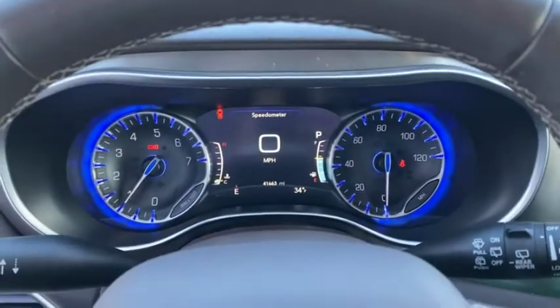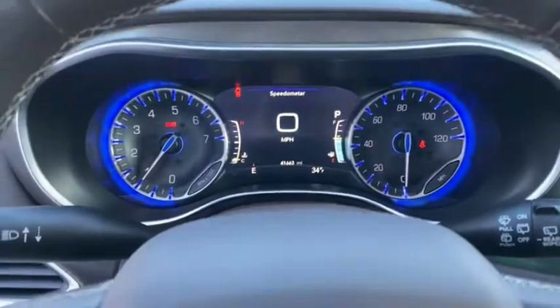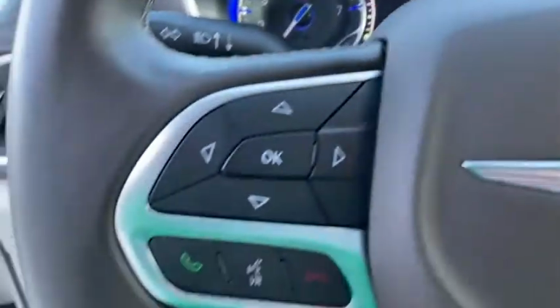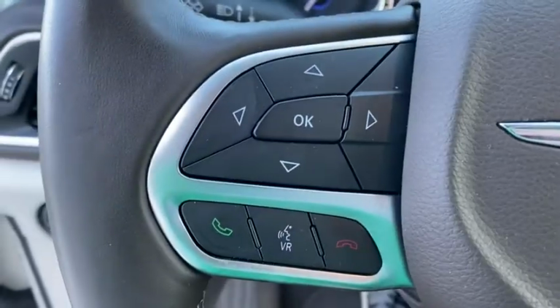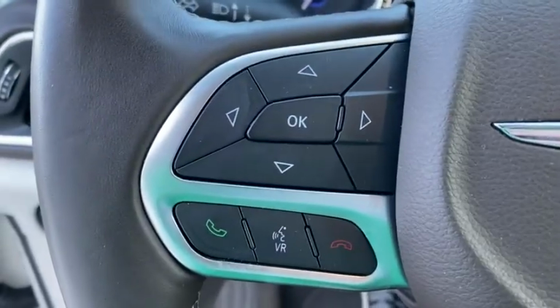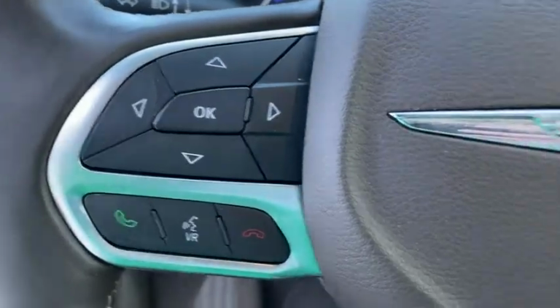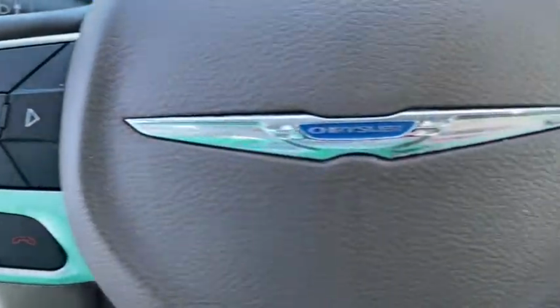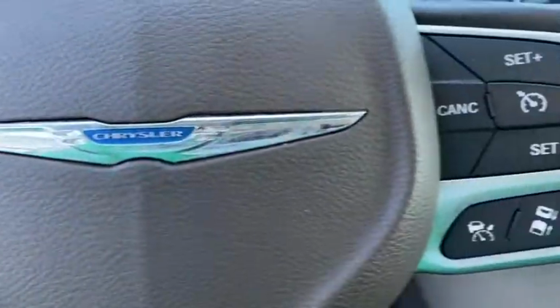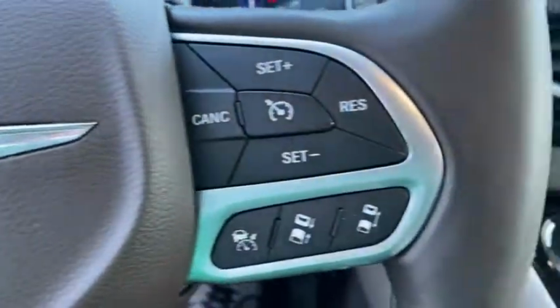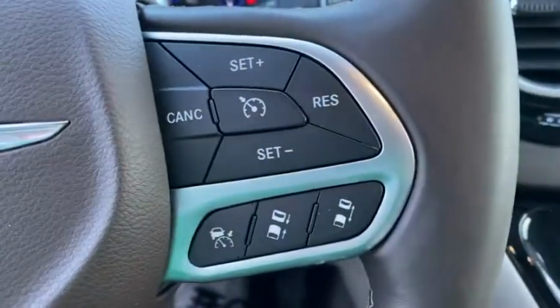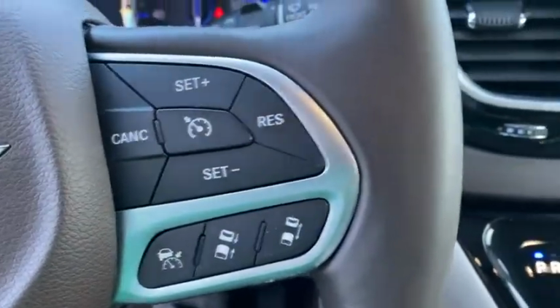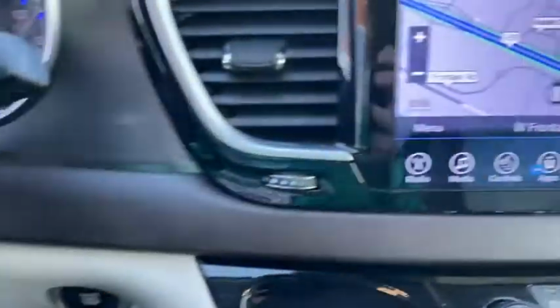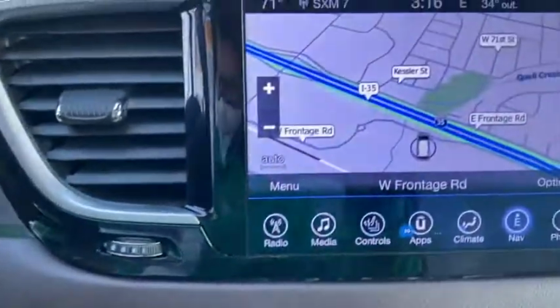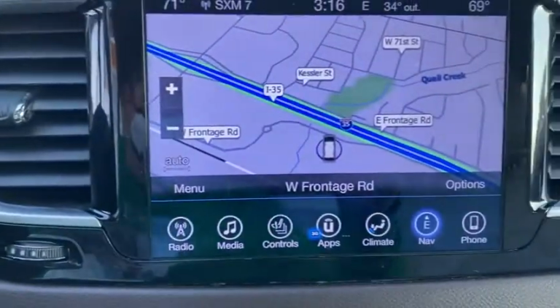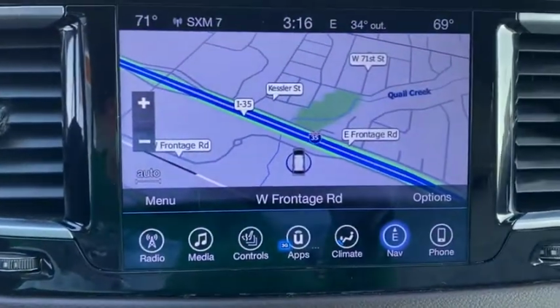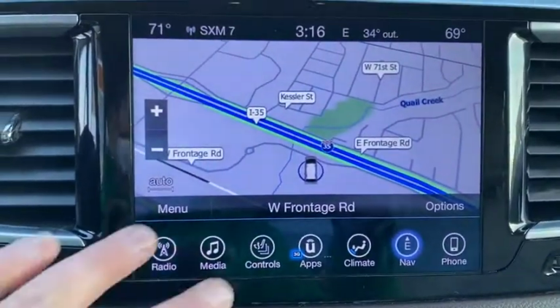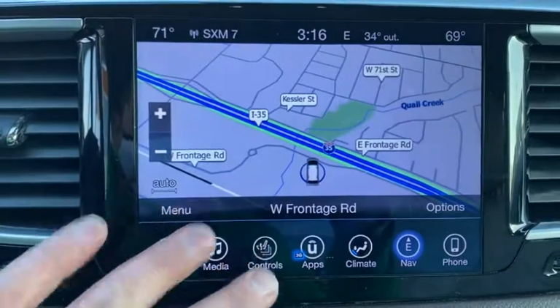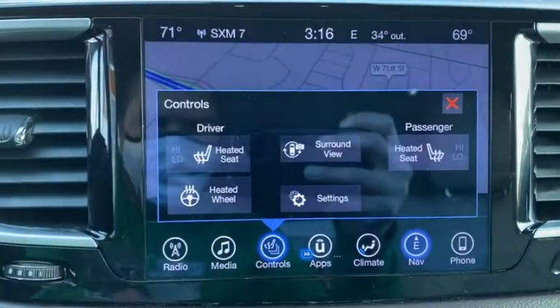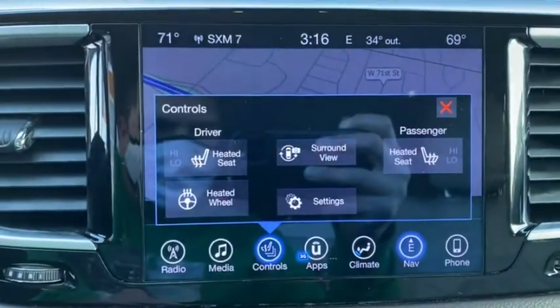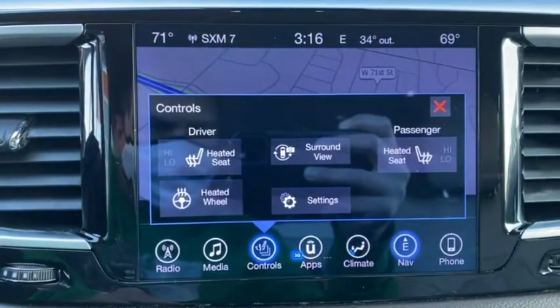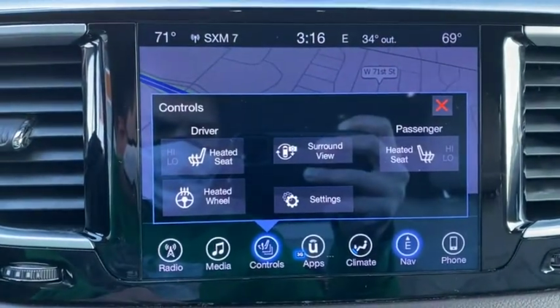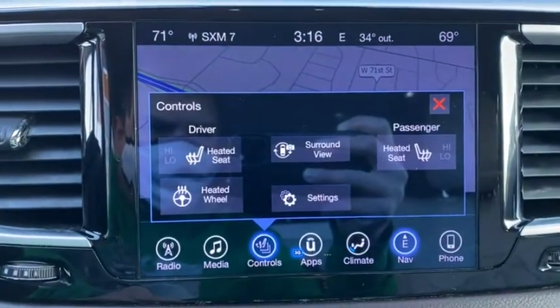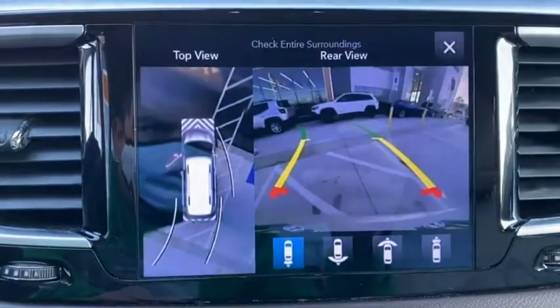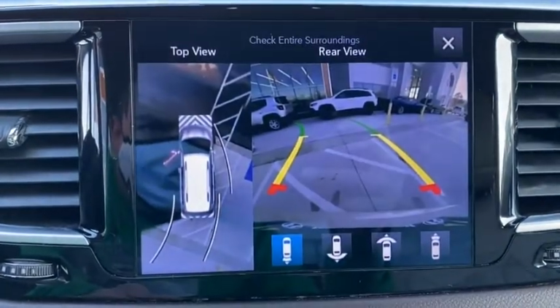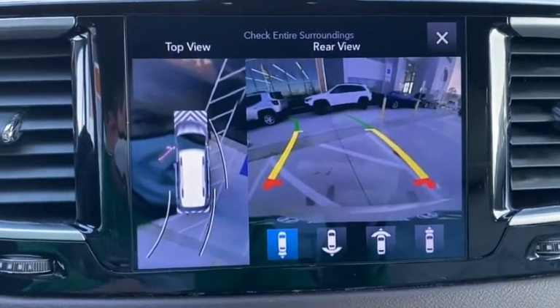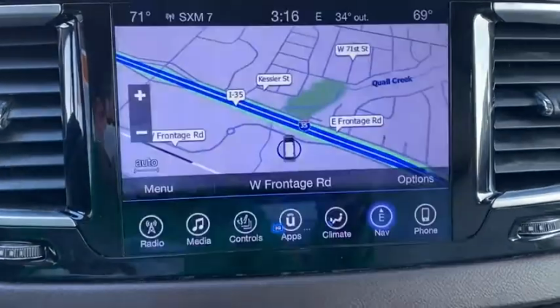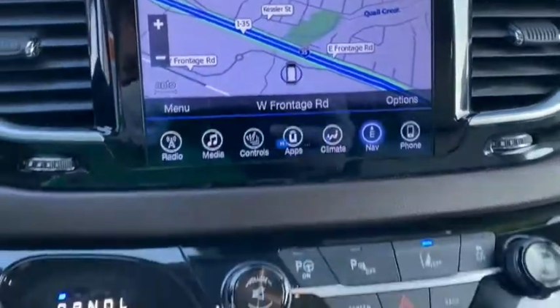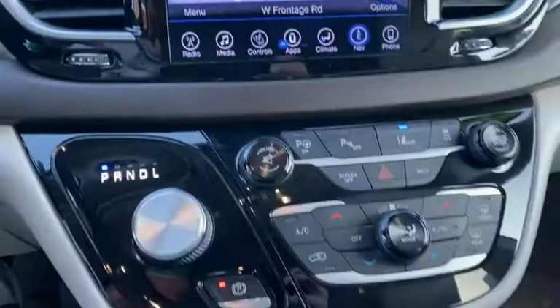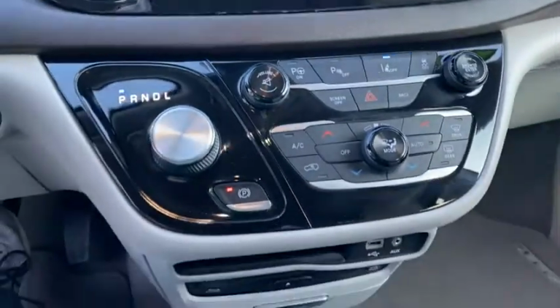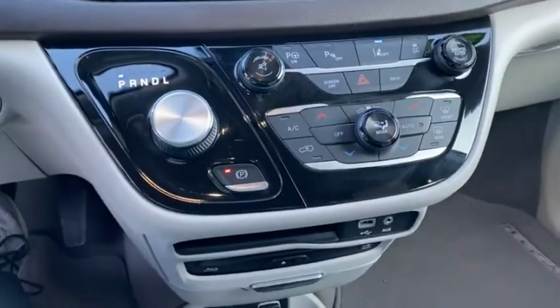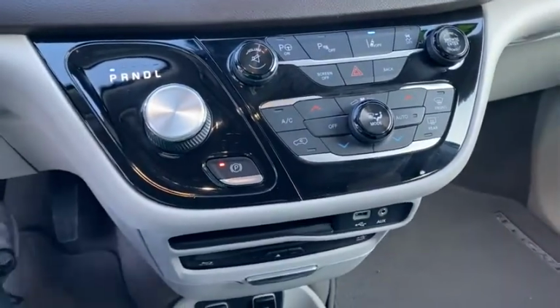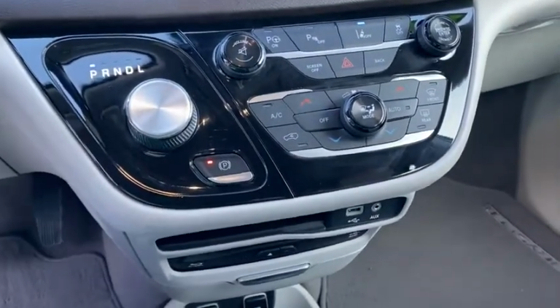Leather-wrapped steering wheel, power steering, adjustable steering wheel, driver lumbar, cruise control, ABS four-wheel, four-wheel disc brakes, front floor mats, aluminum wheels, auto-off headlights, front-wheel drive, premium sound system.